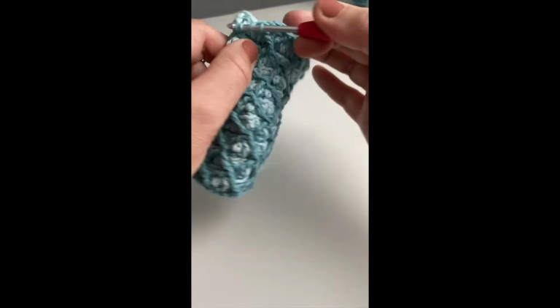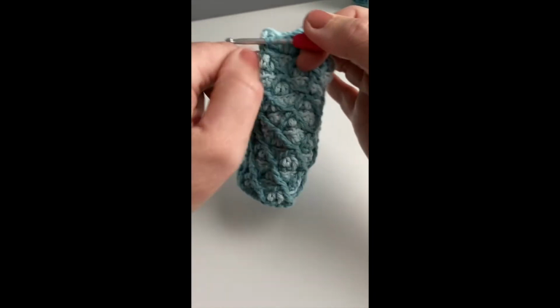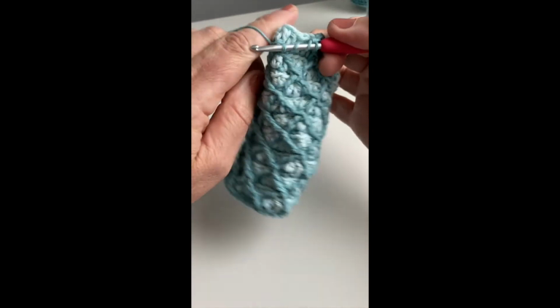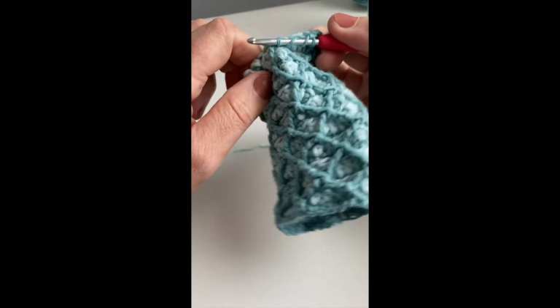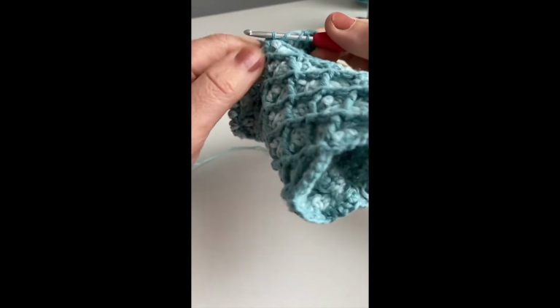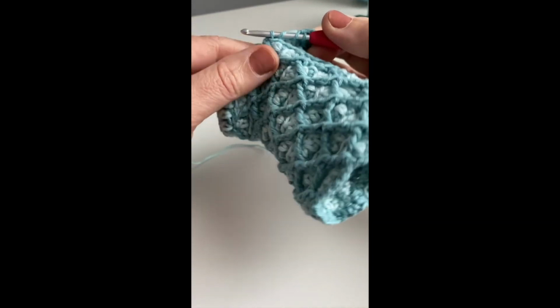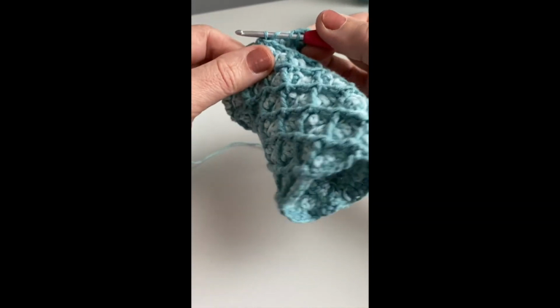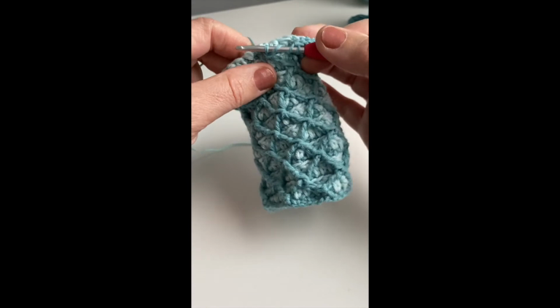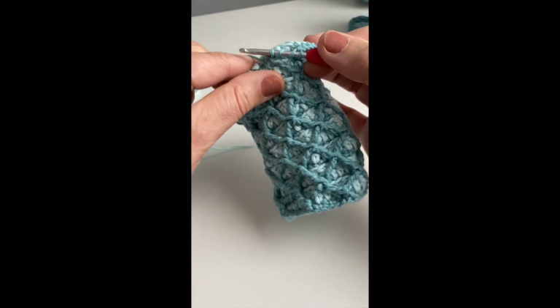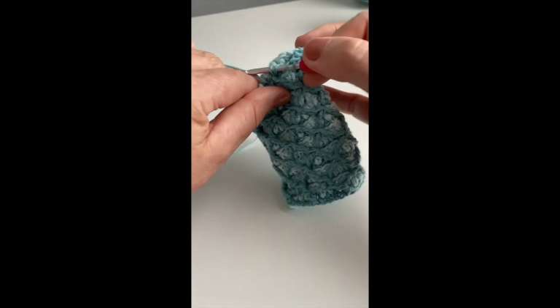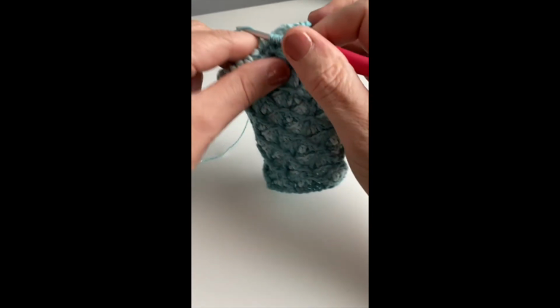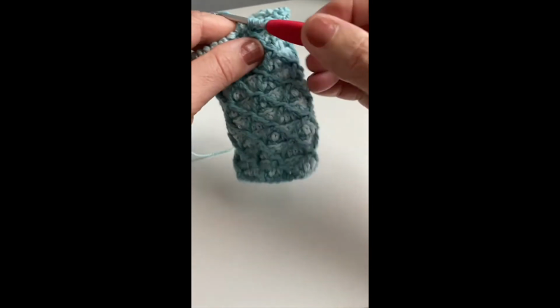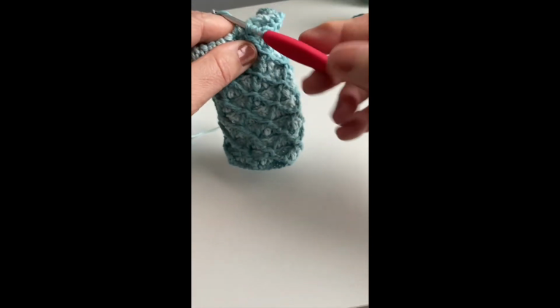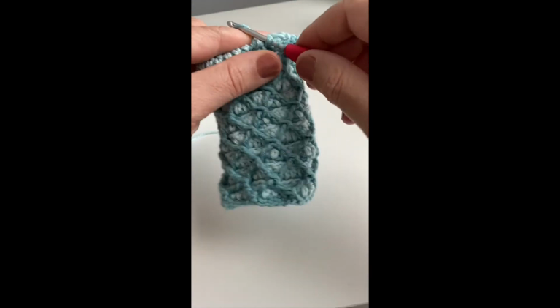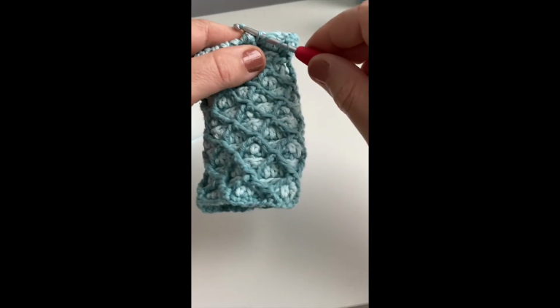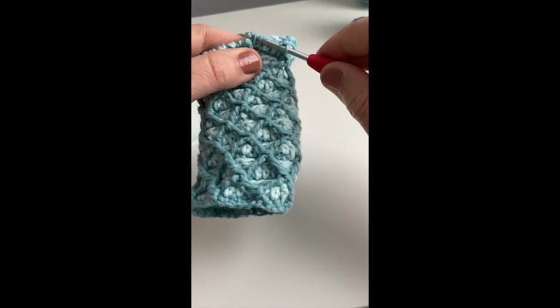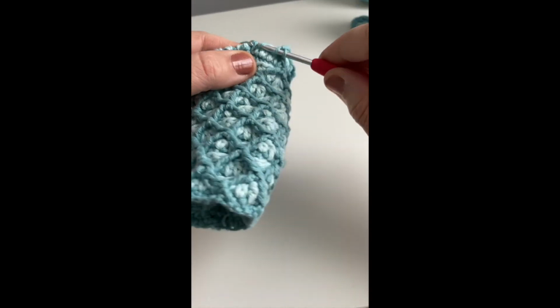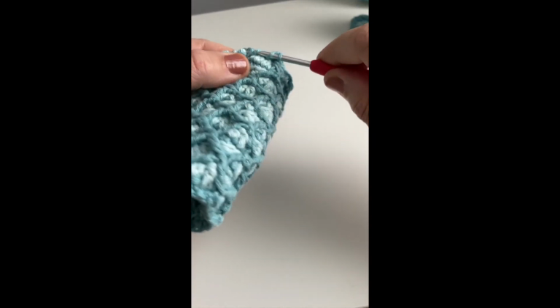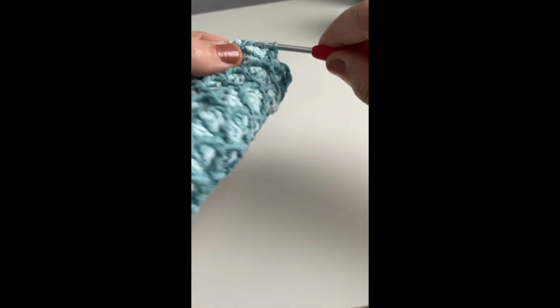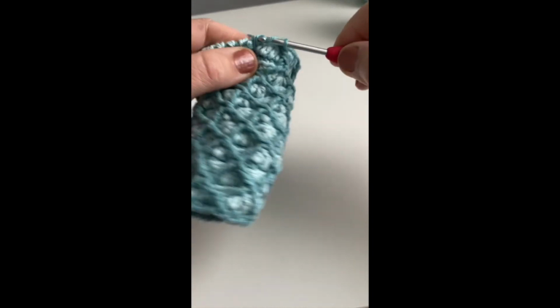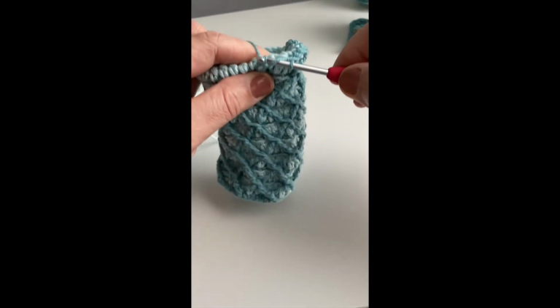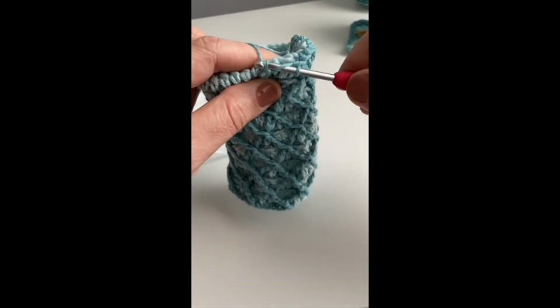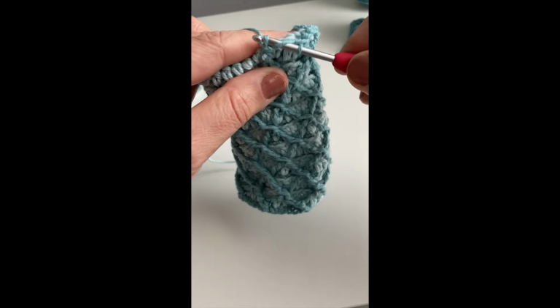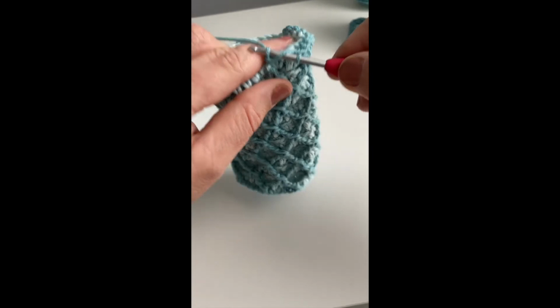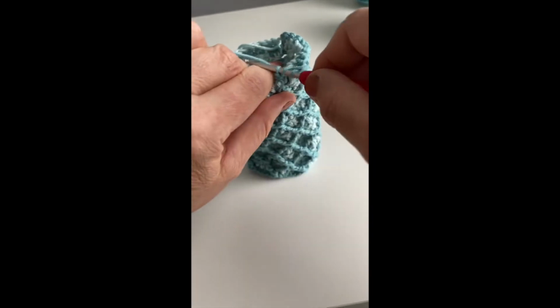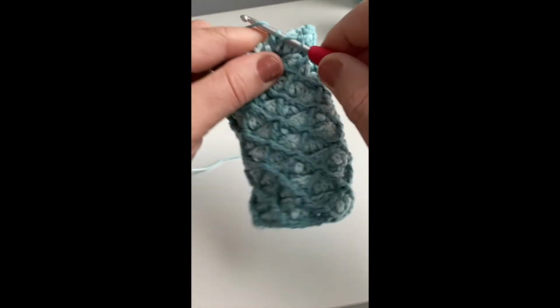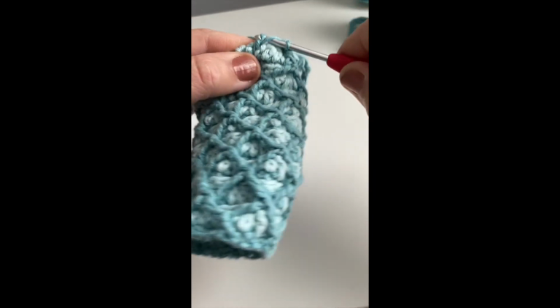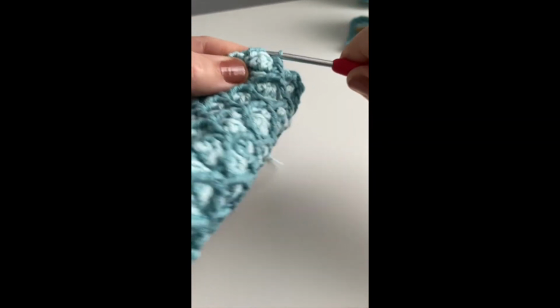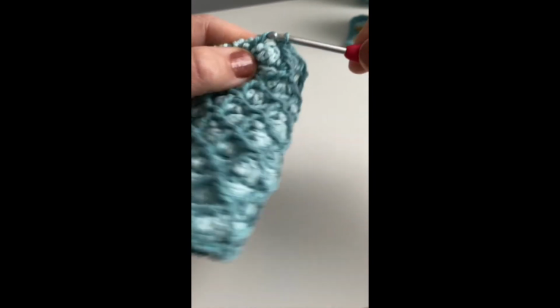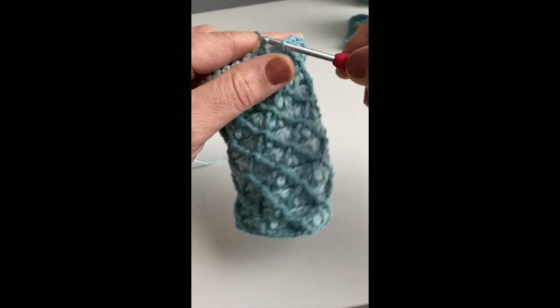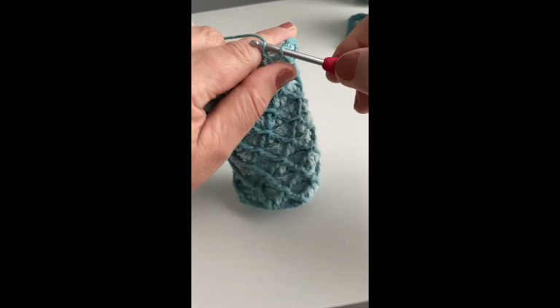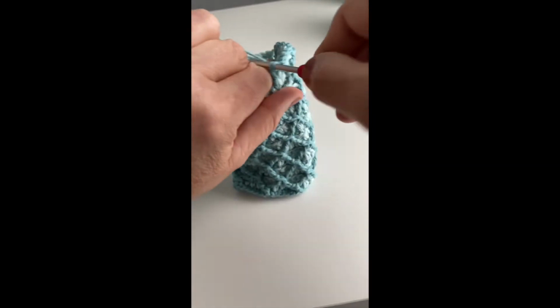So it's like an overlay crochet style where you're doing almost like a back post — you're going around the stitch, so you're making a double layer.